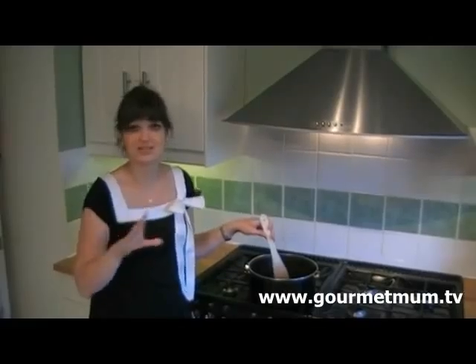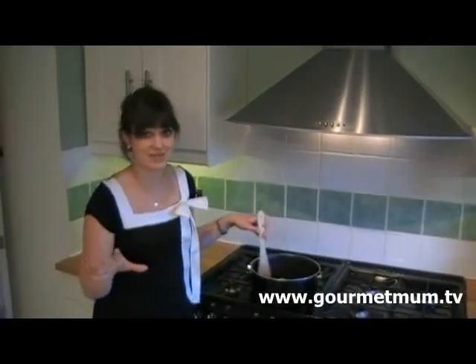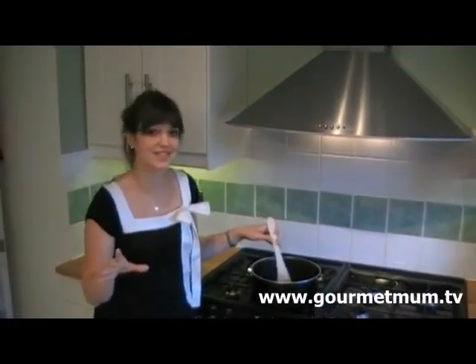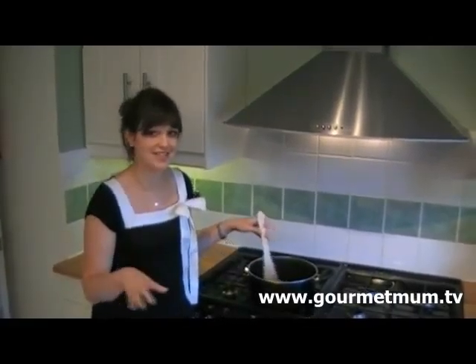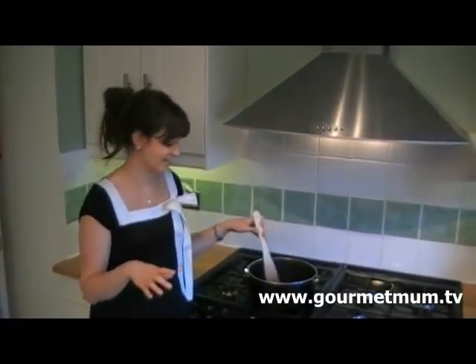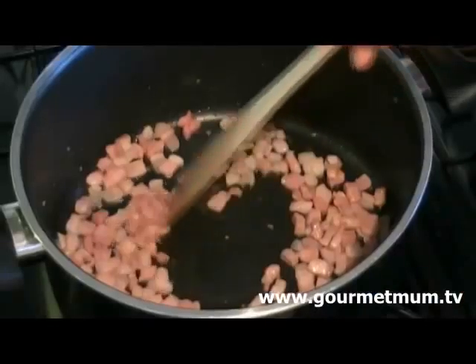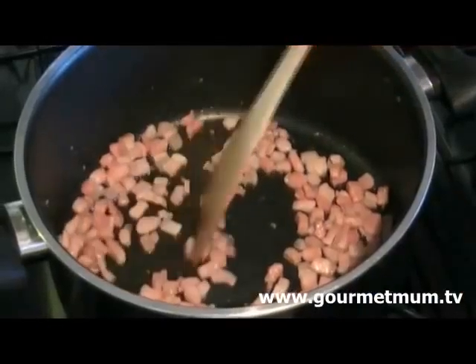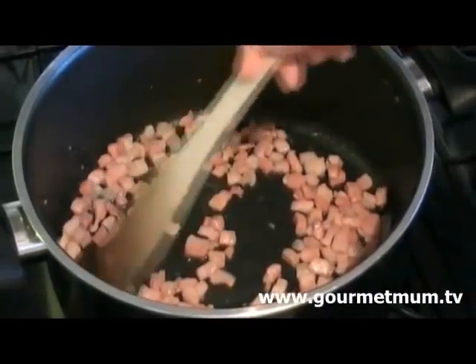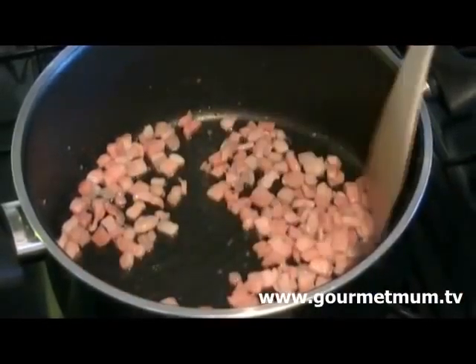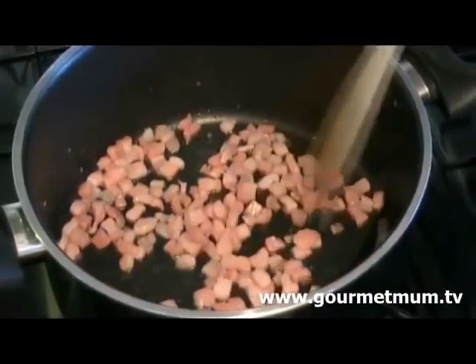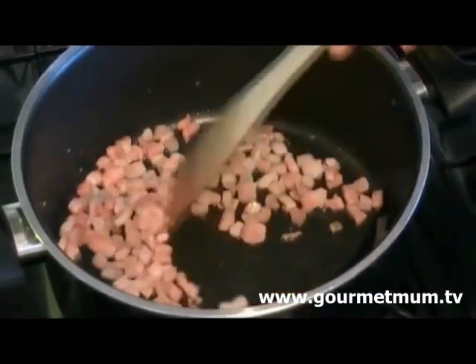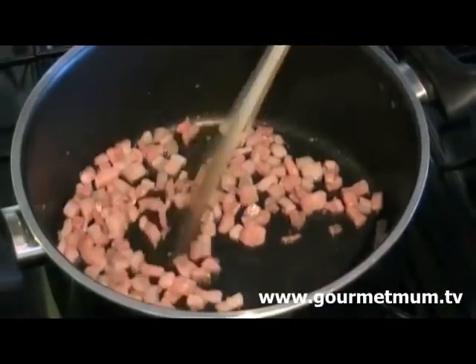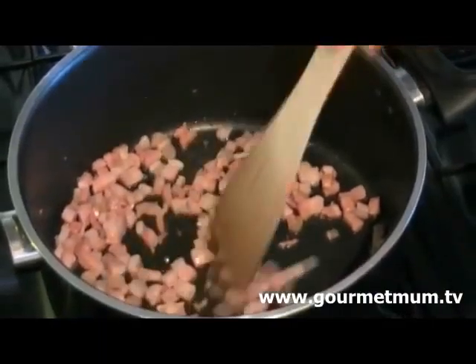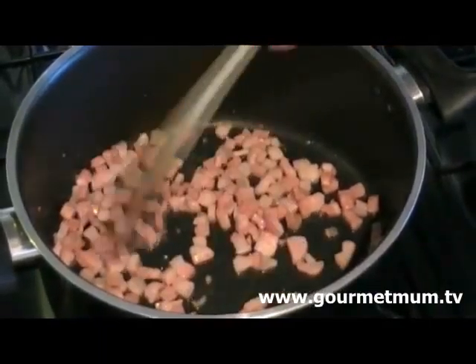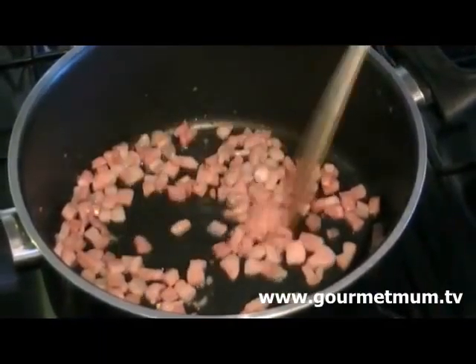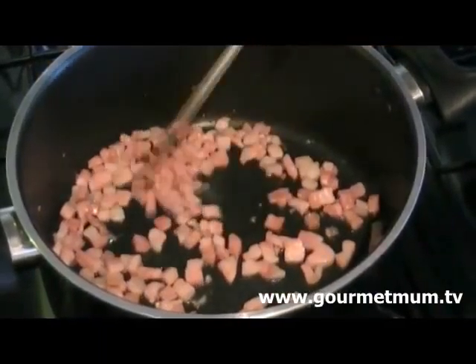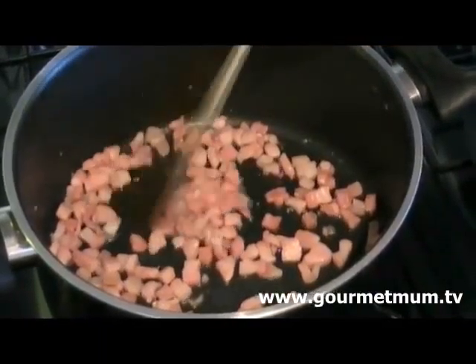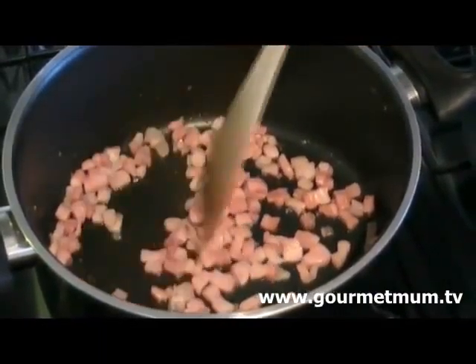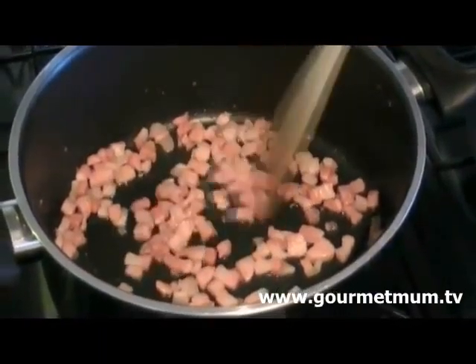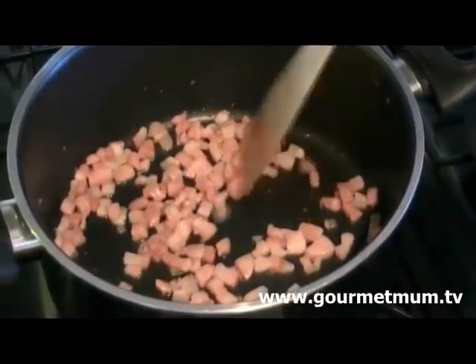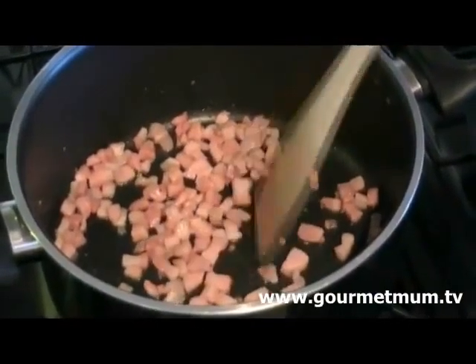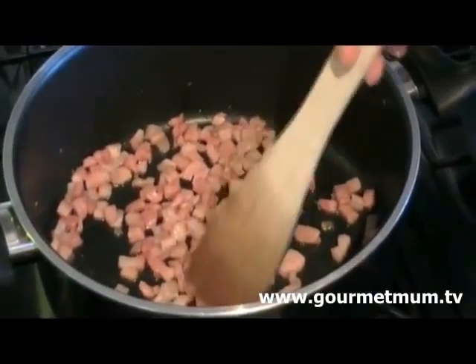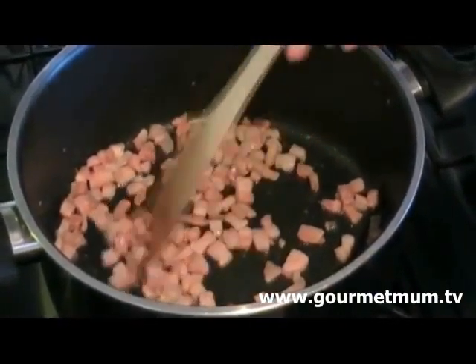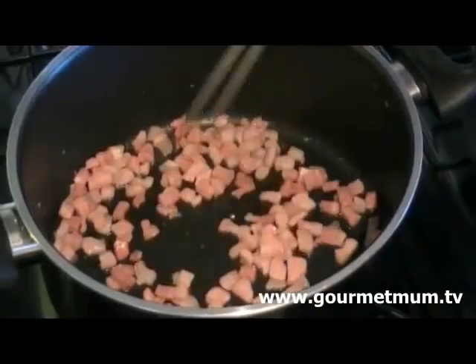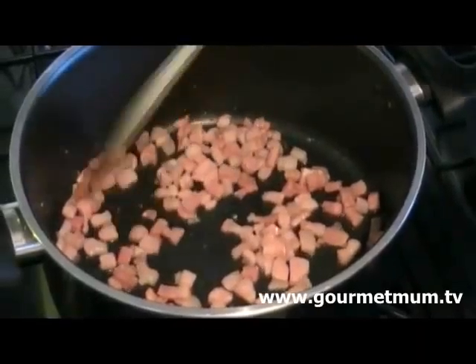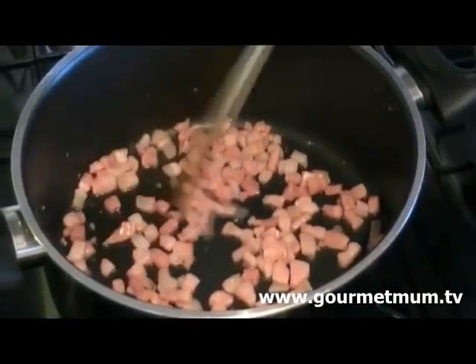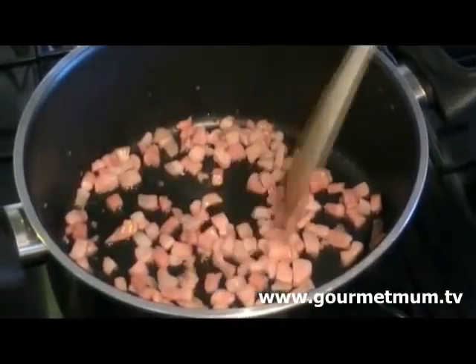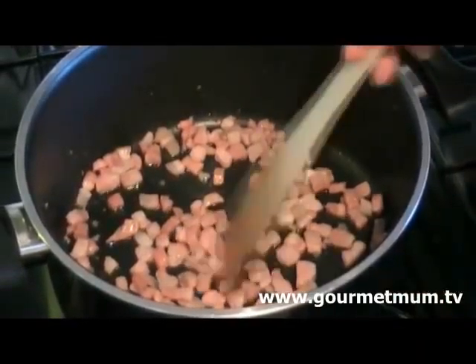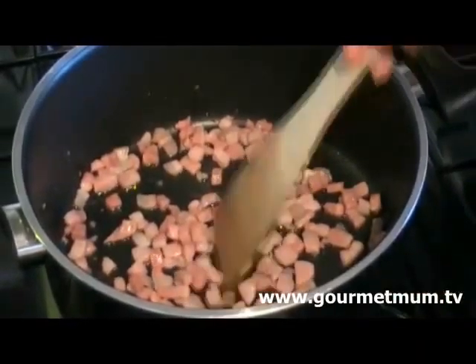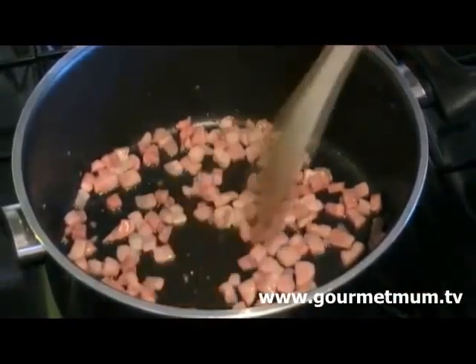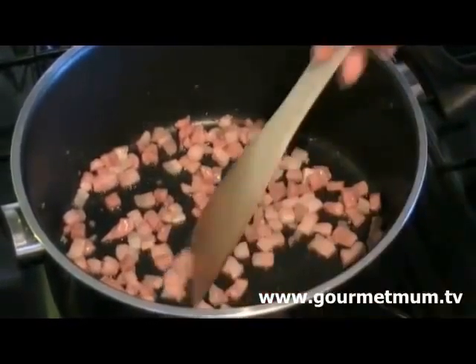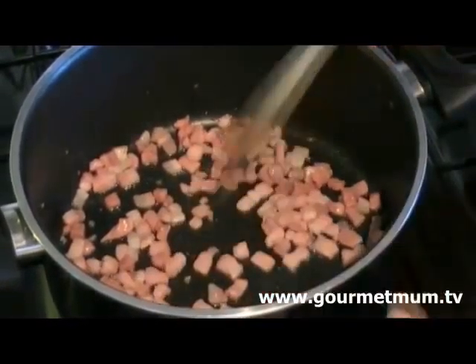There's much too much grease in there already. The pancetta's been cooking for about 3 or 4 minutes now, and you can see how the fat has melted and the bacon's just starting to cook nicely. But that will need to cook for another 5 minutes.